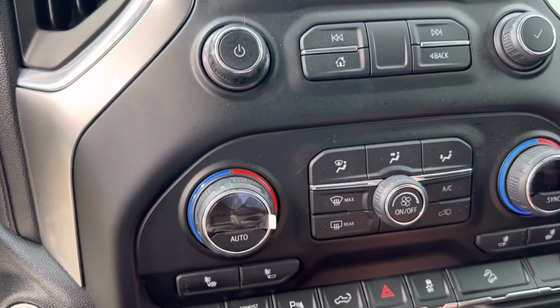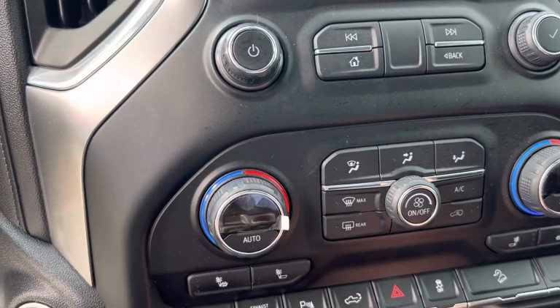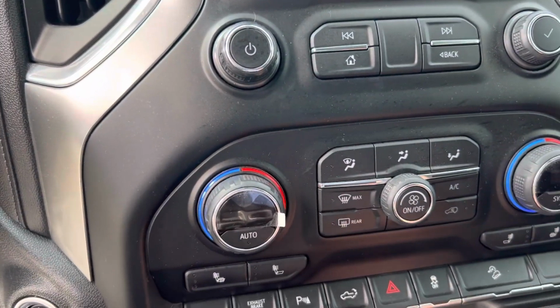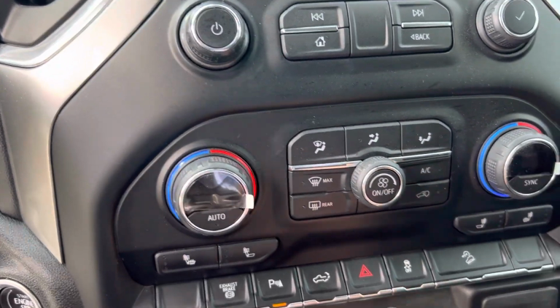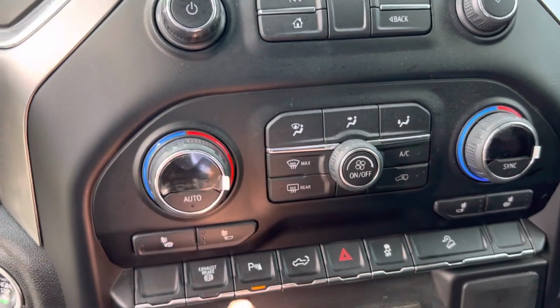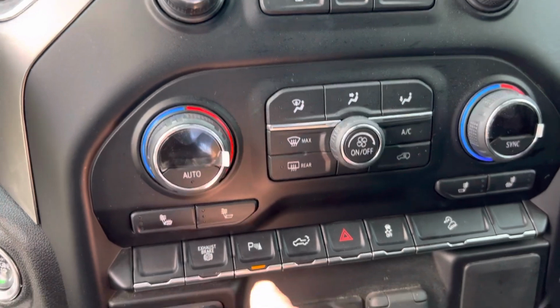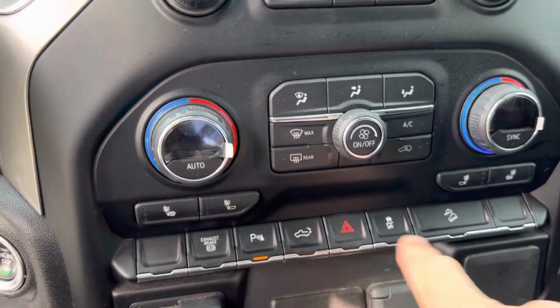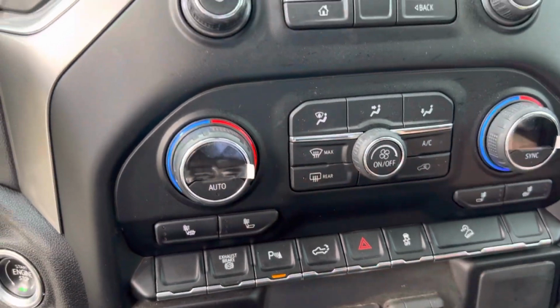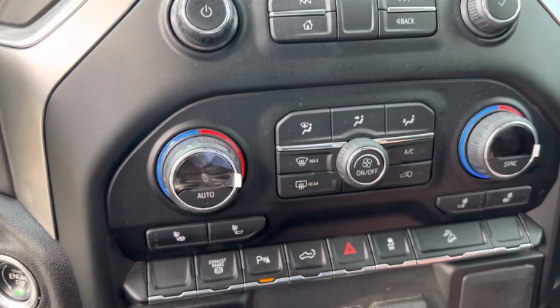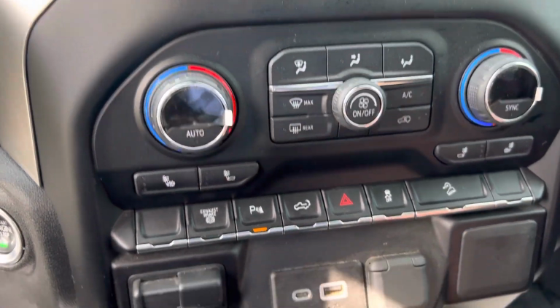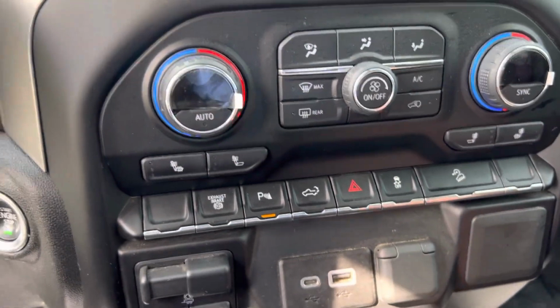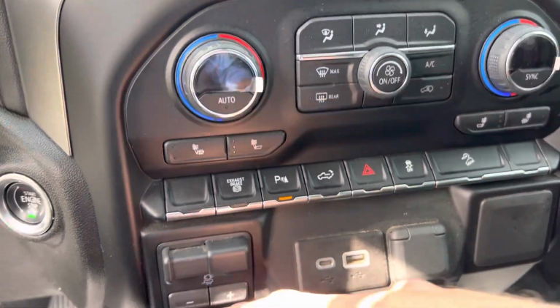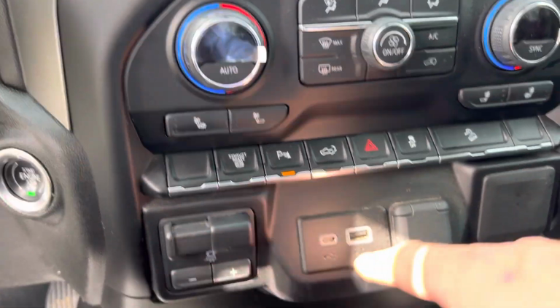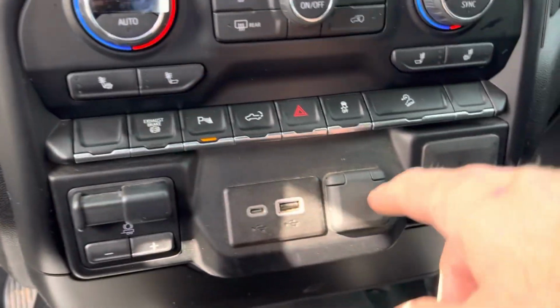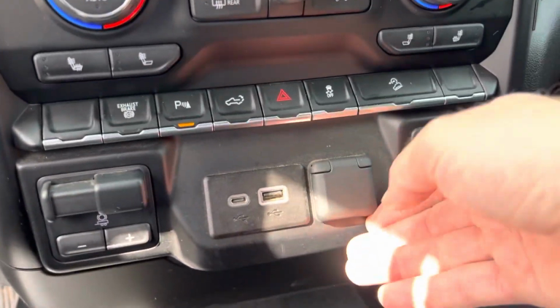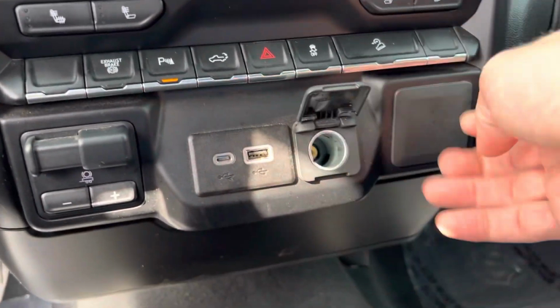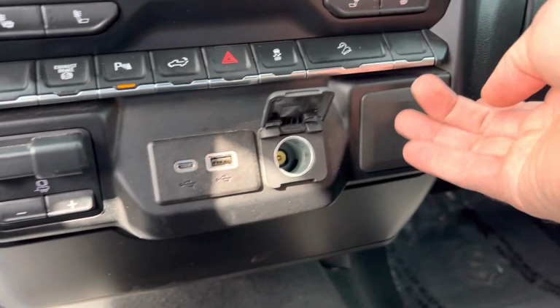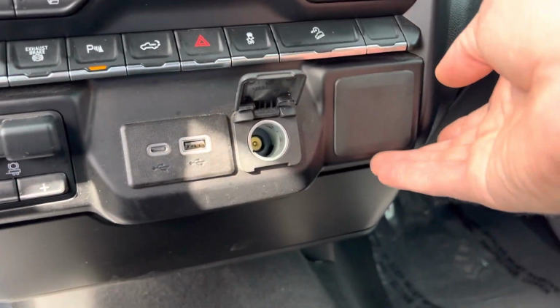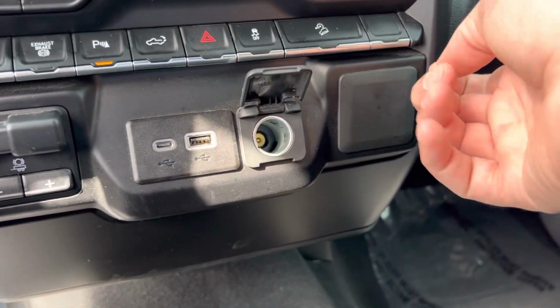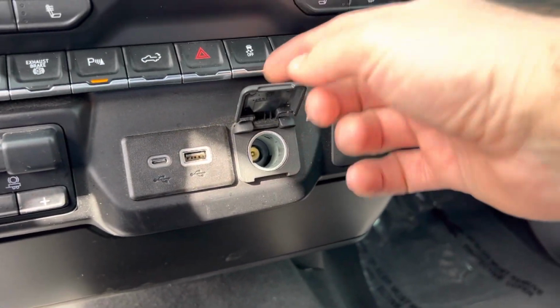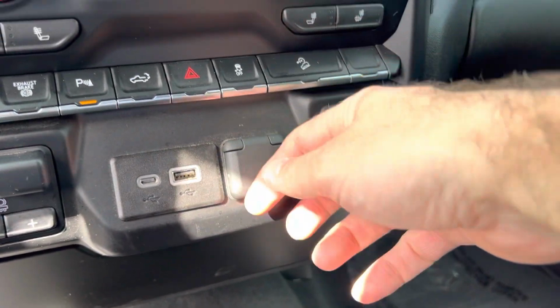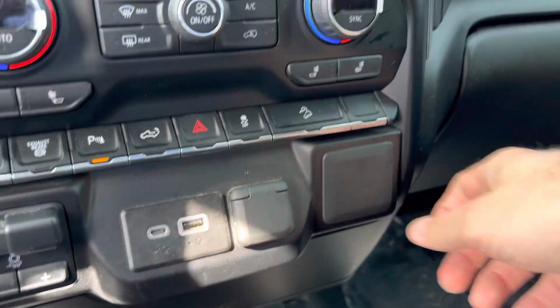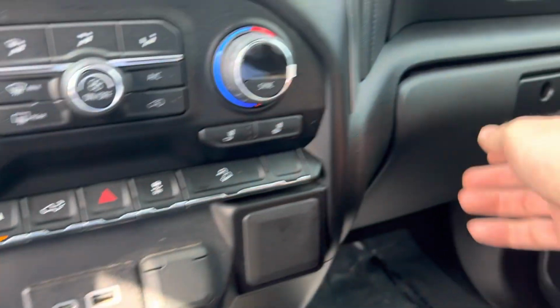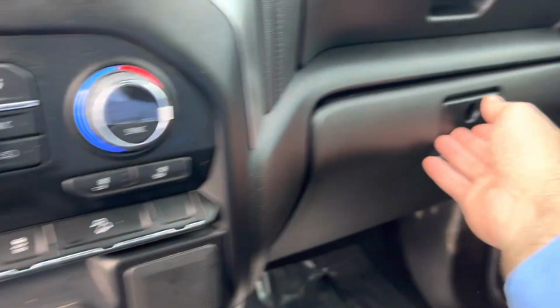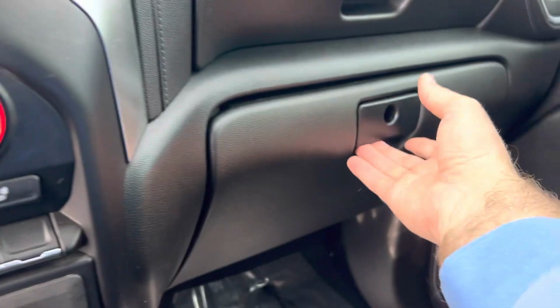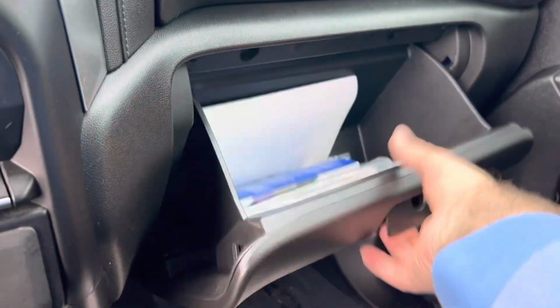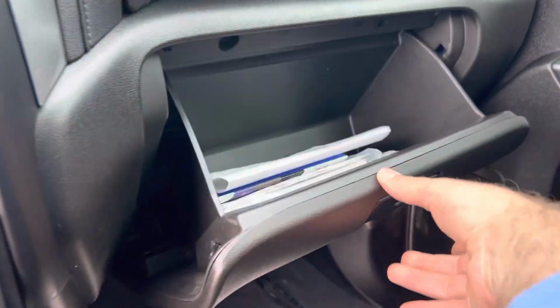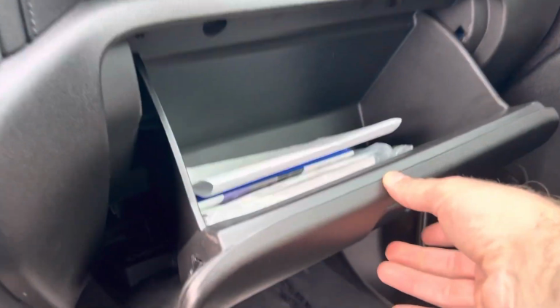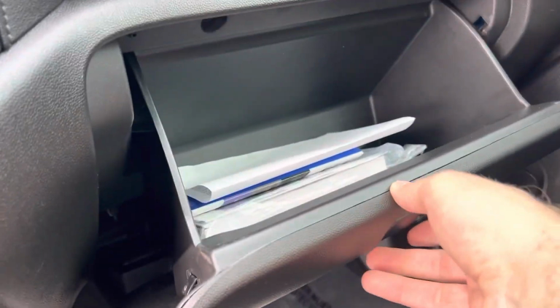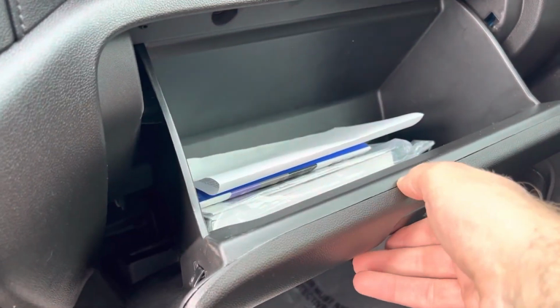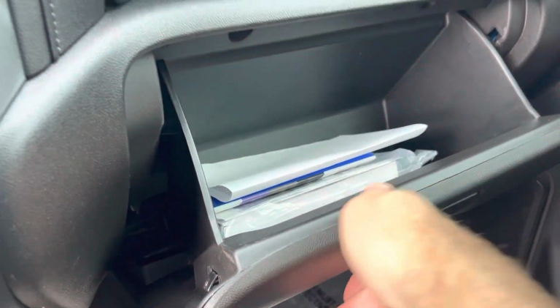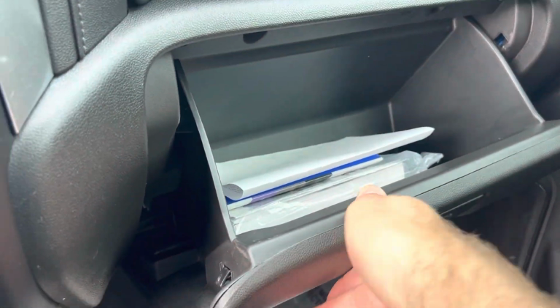Got your heated seats and all your different functions down here — your trailering, power outlets. We still have all our factory books.